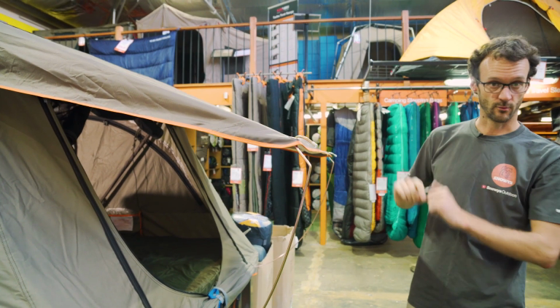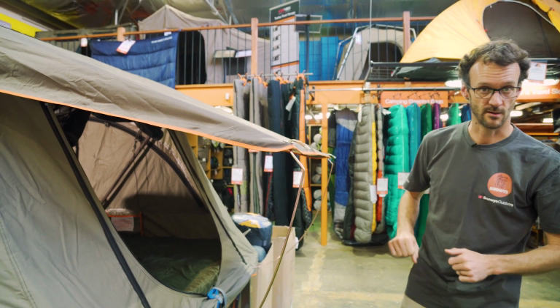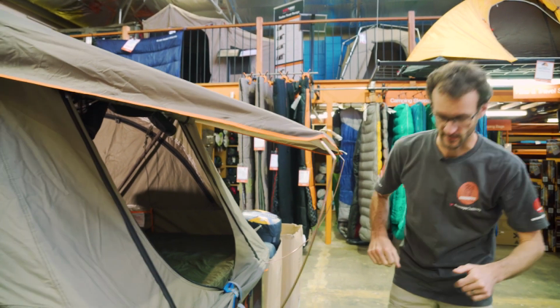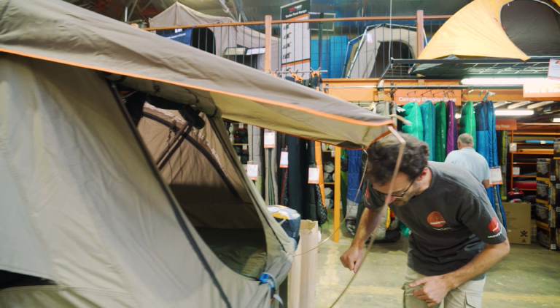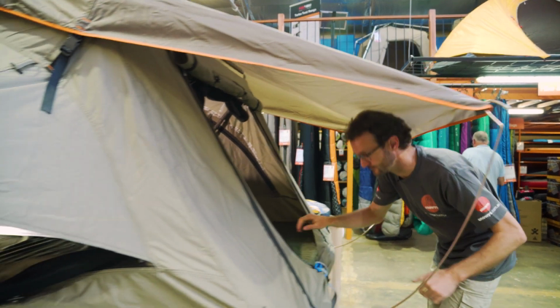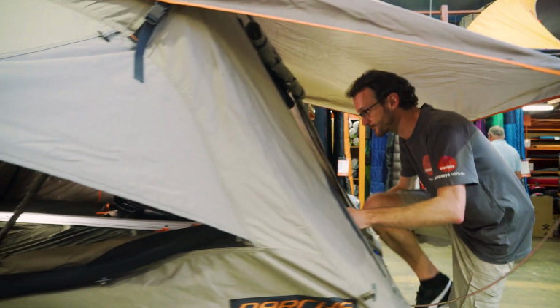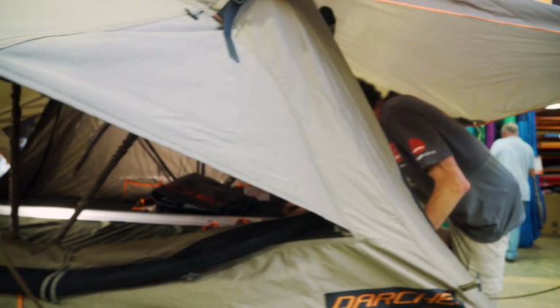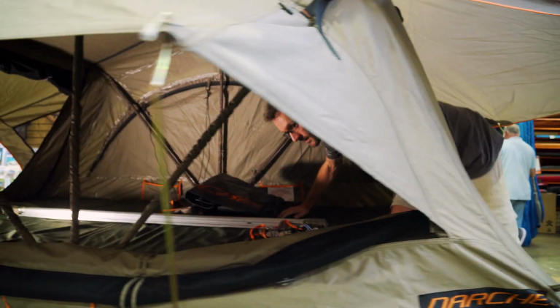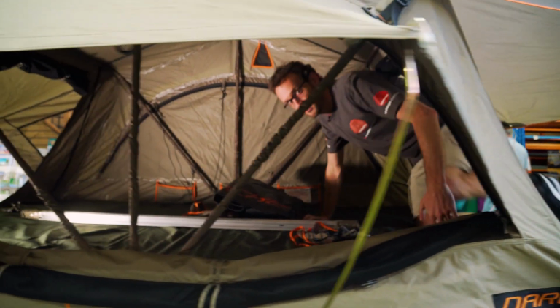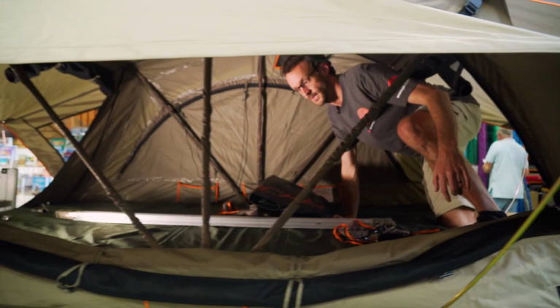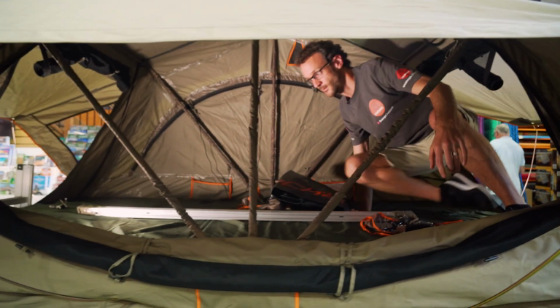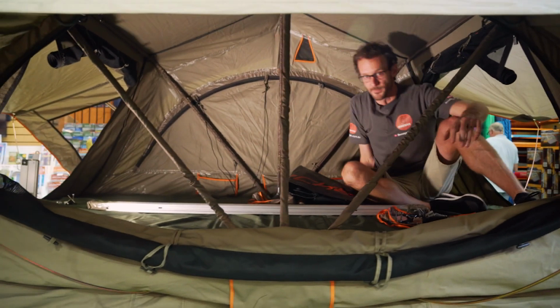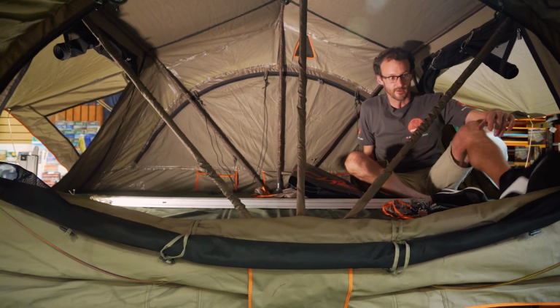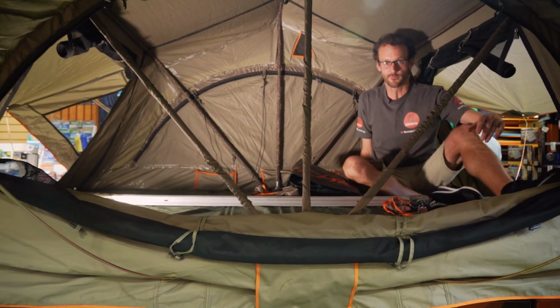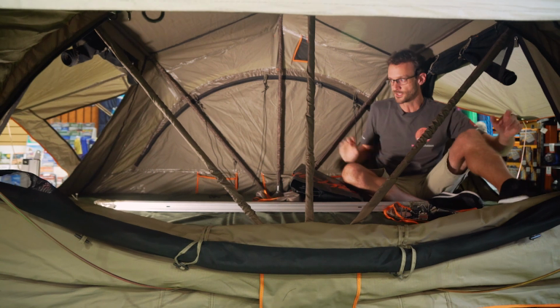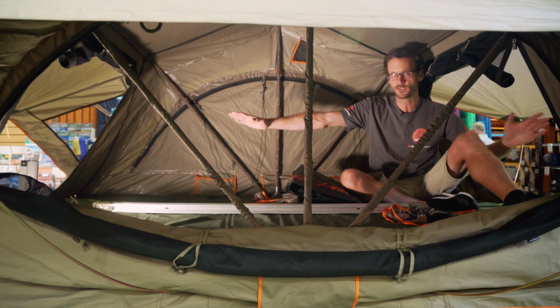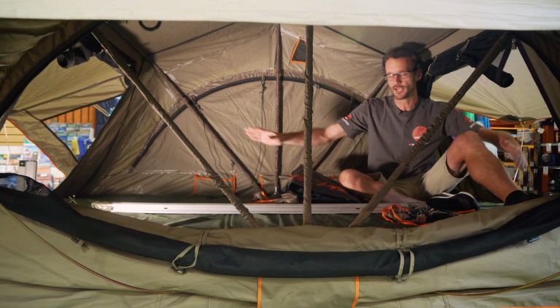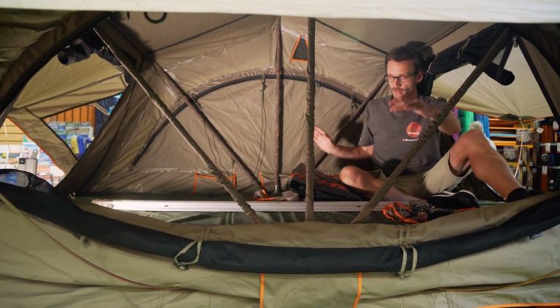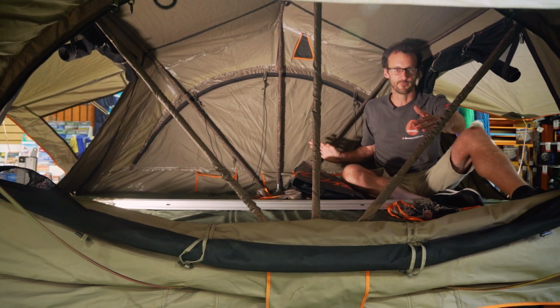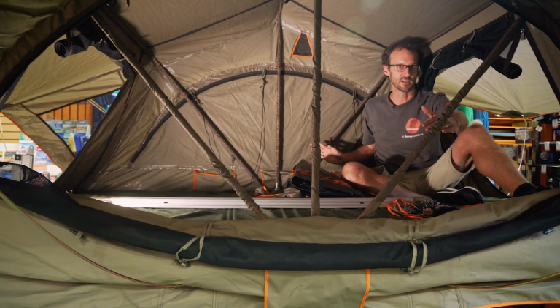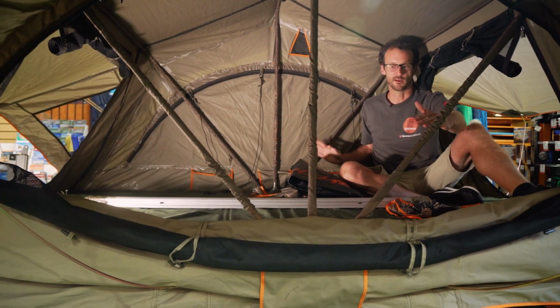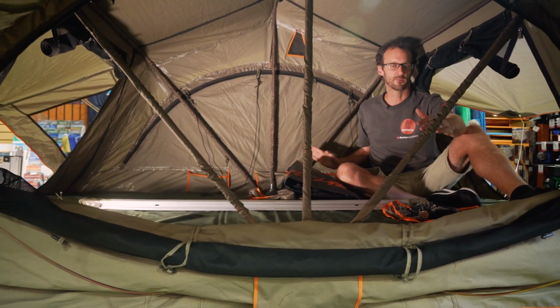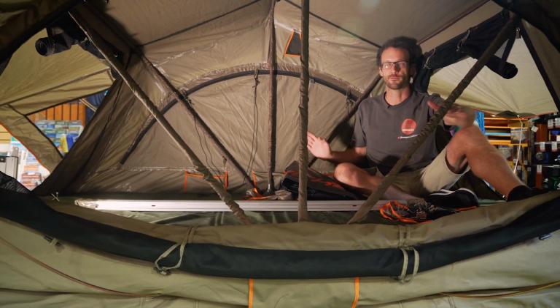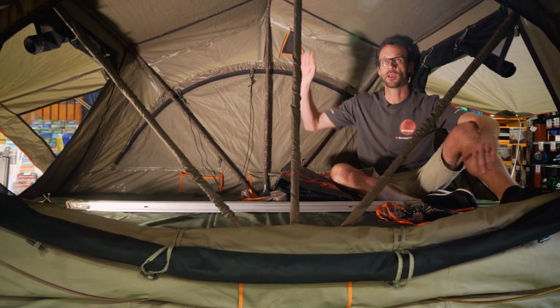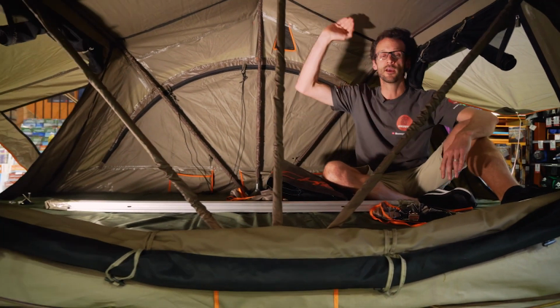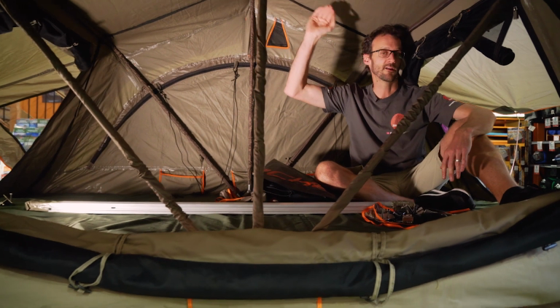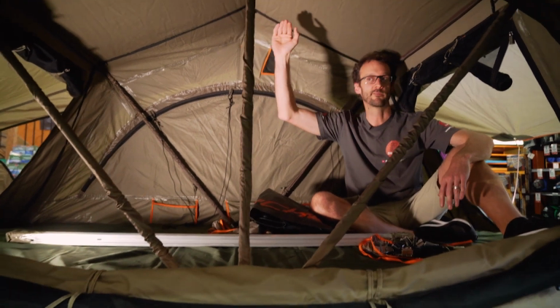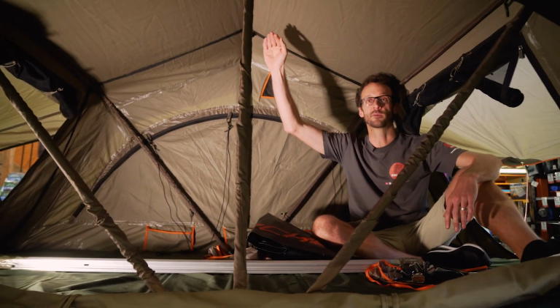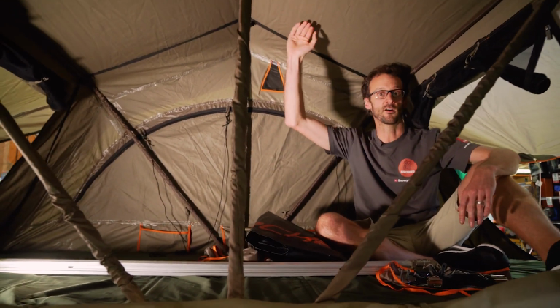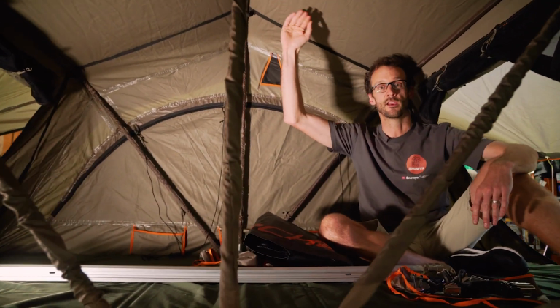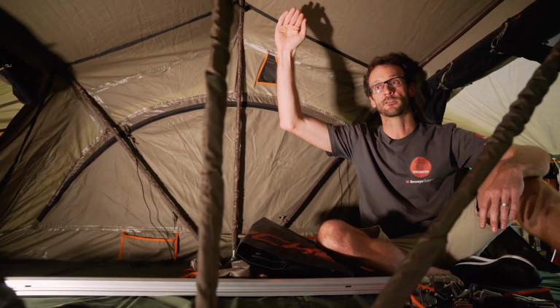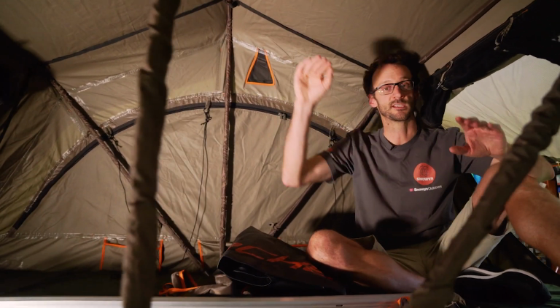I'm going to crawl inside and have a look at the space in there. Inside the Intrepidore, we've got 240 centimetres of length, 140 centimetres of width — plenty of room for two people — and 125 centimetres of height in the middle of the tent.